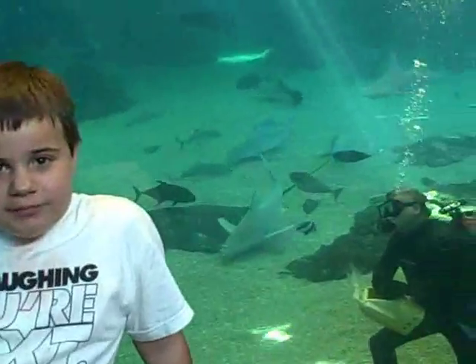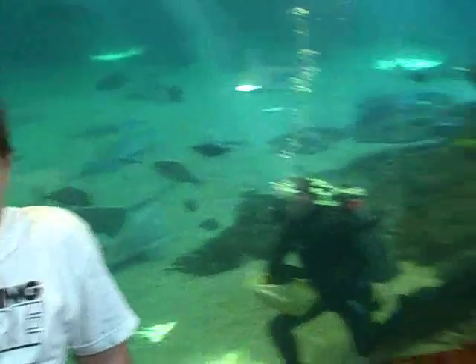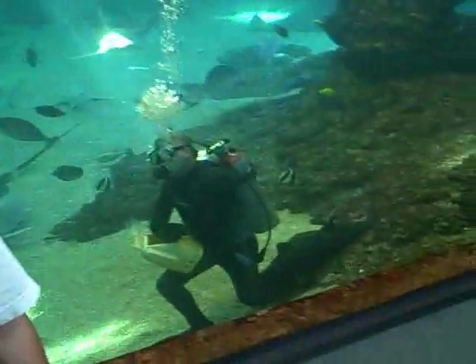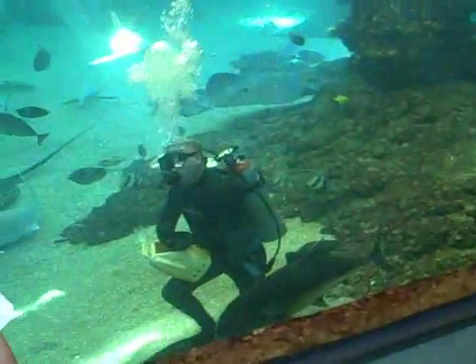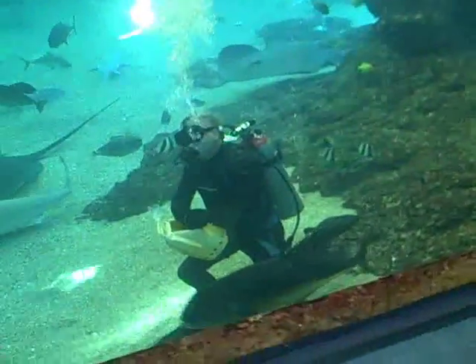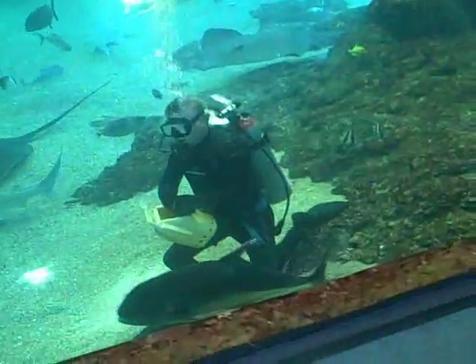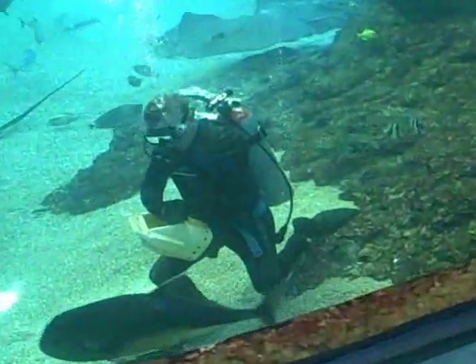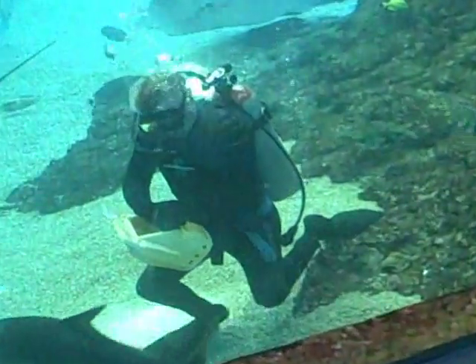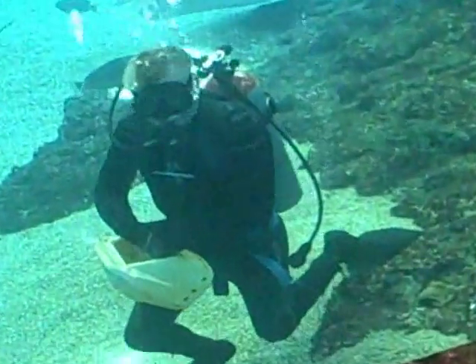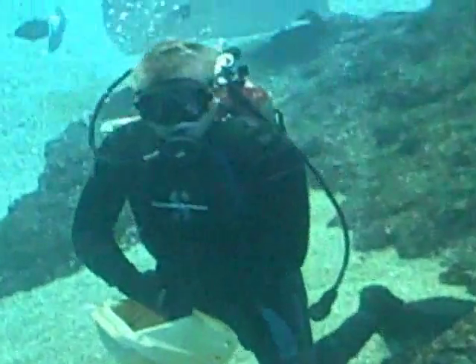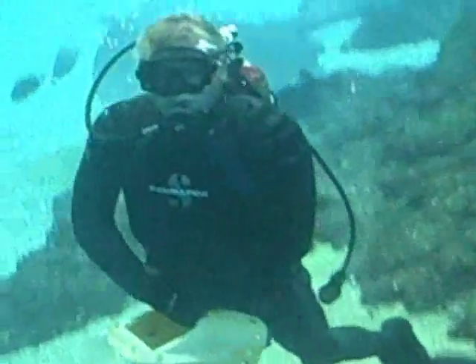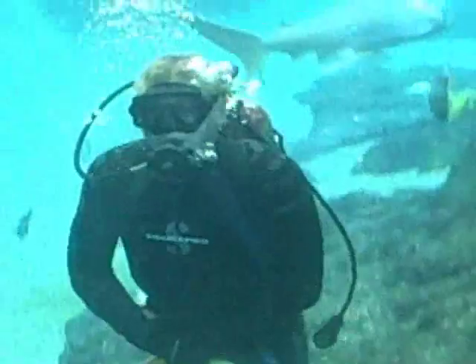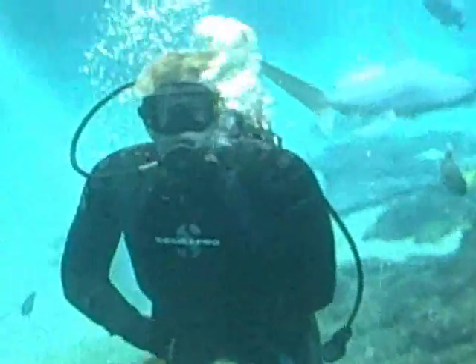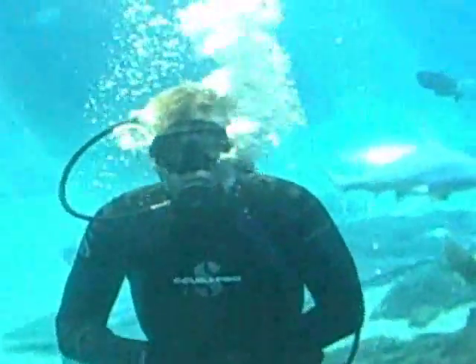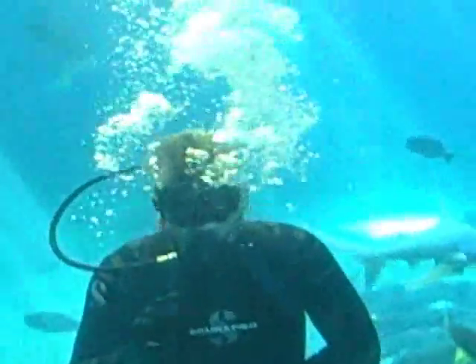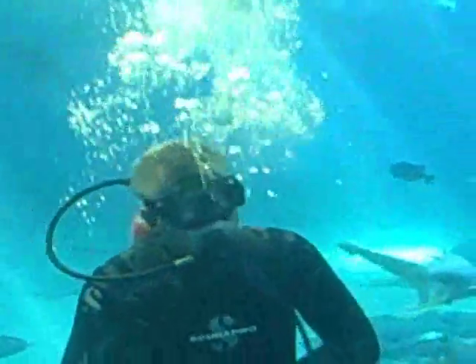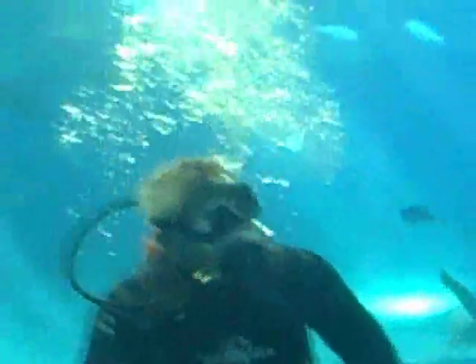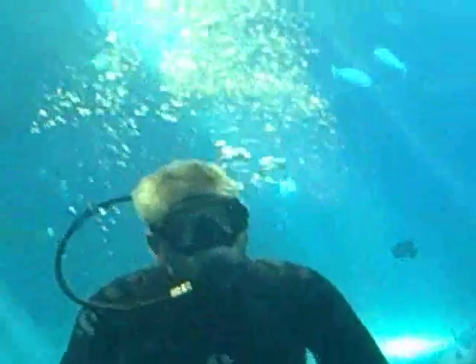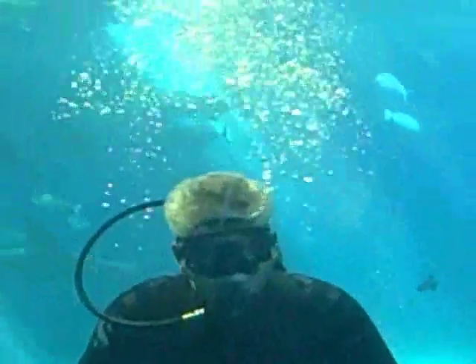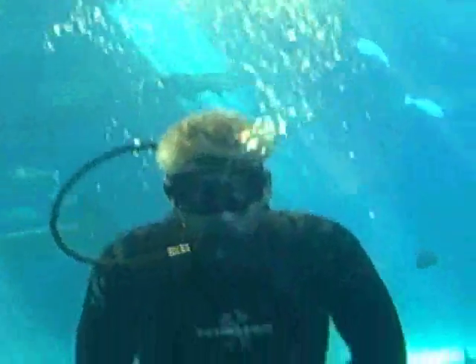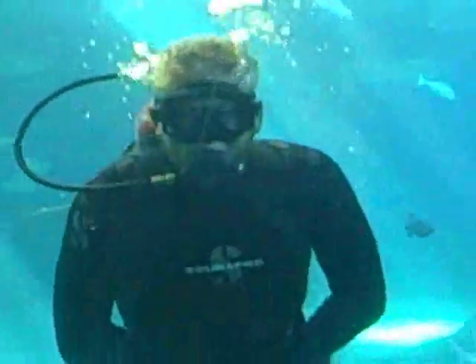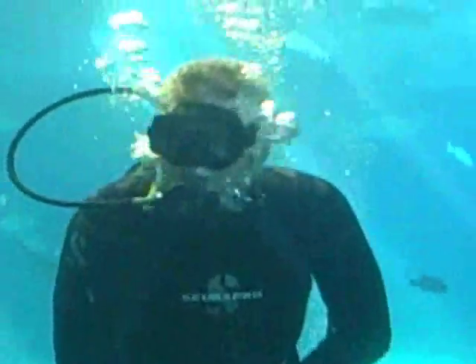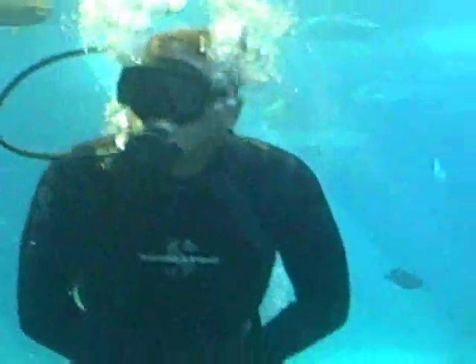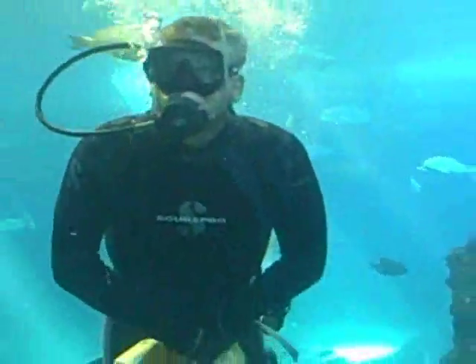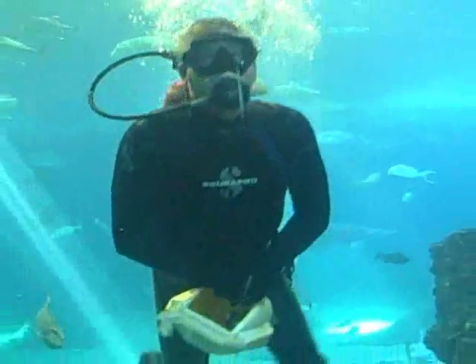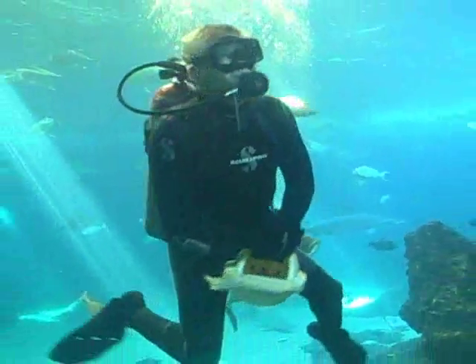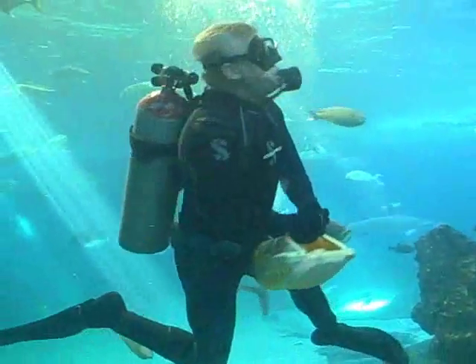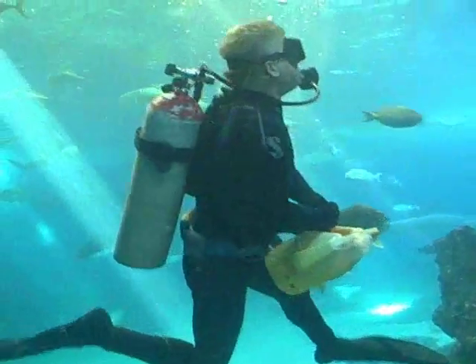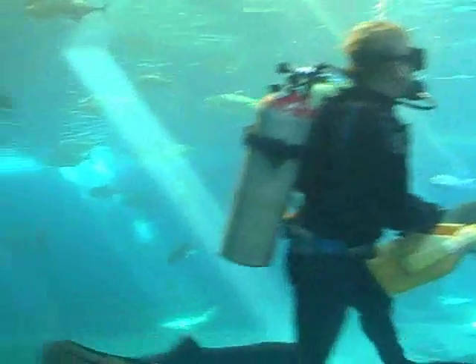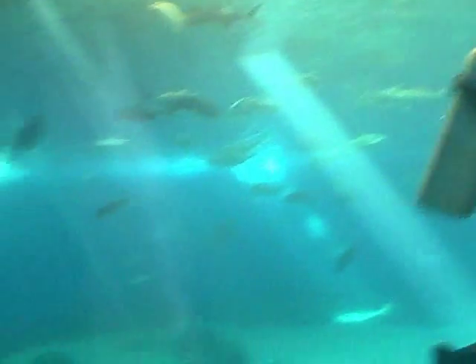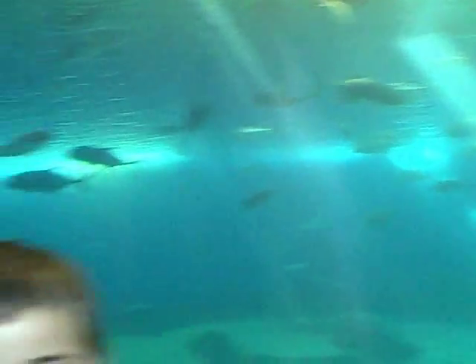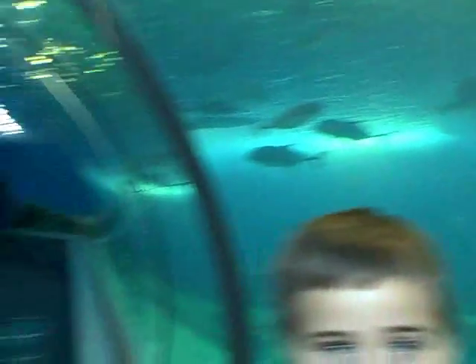And here's a diver still in the tank, still doing his diver-in-the-tank thing. Bye. Is he waving? He's waving at us. Is this for the blogger thing? Yeah, this is for the blogger thing.